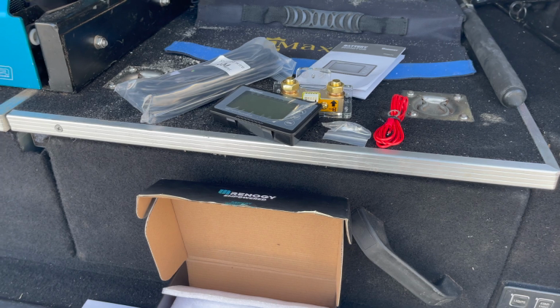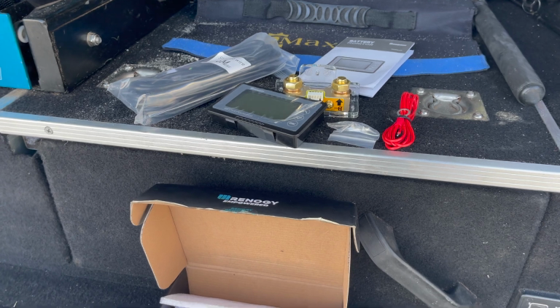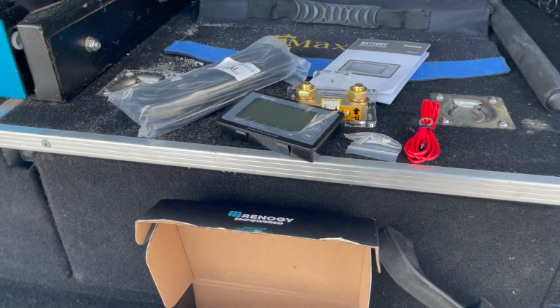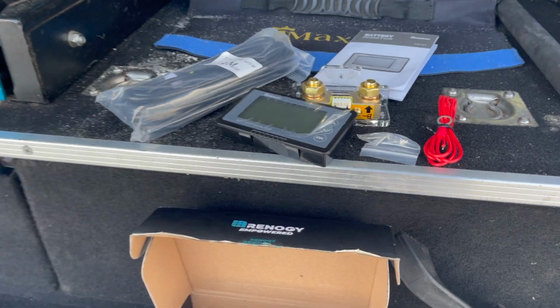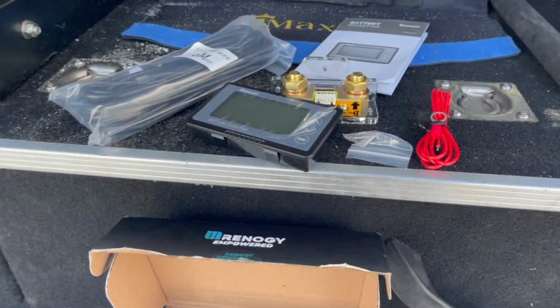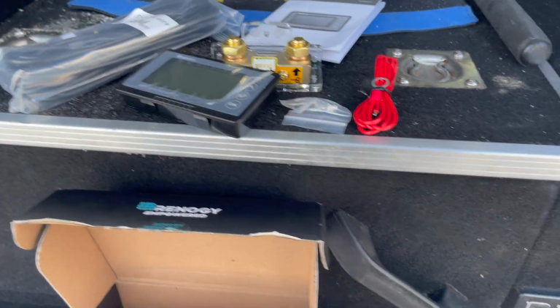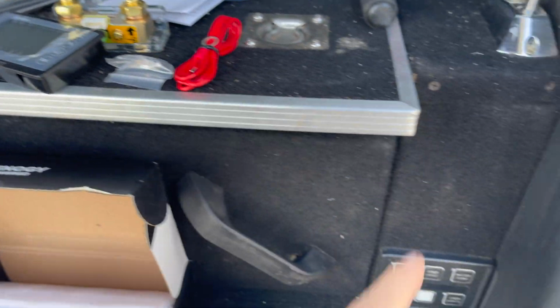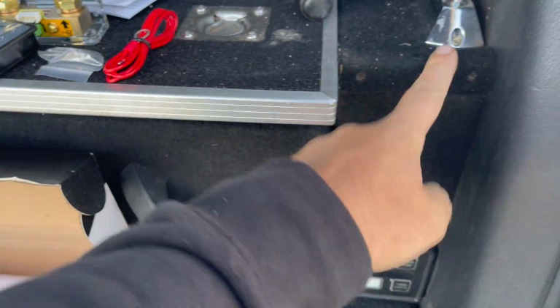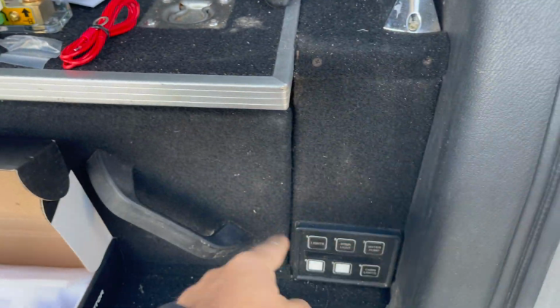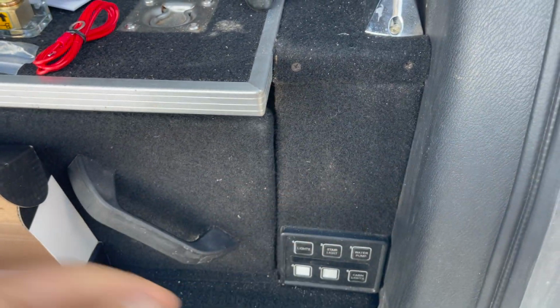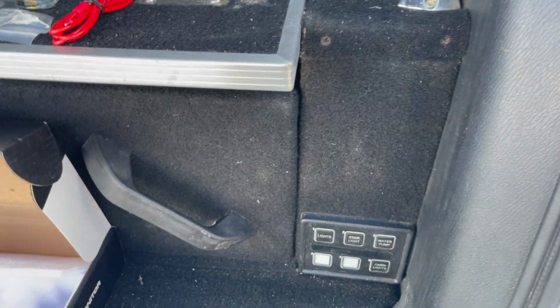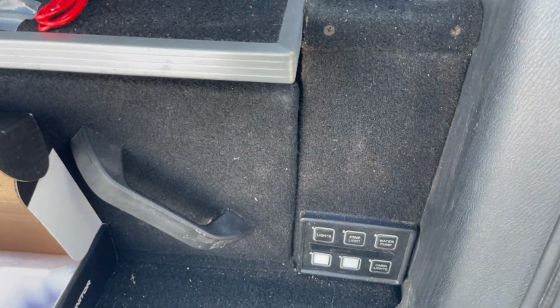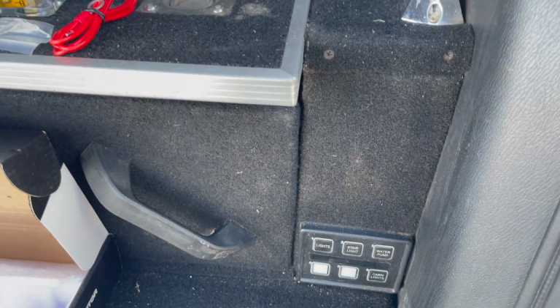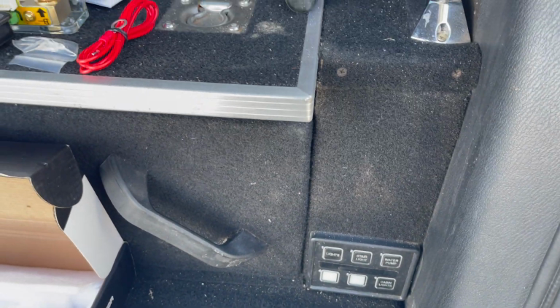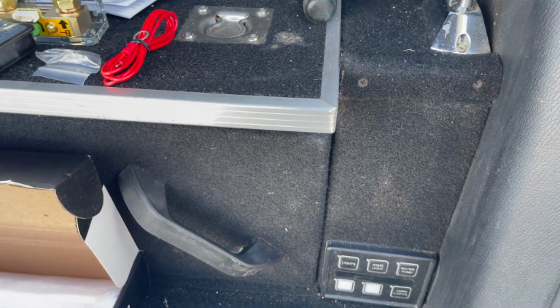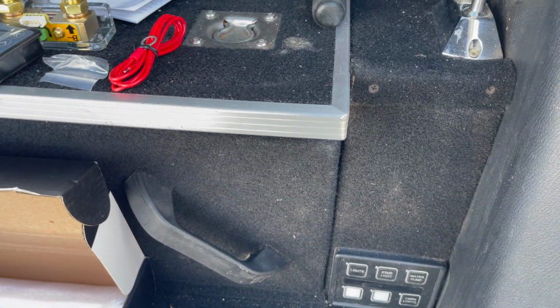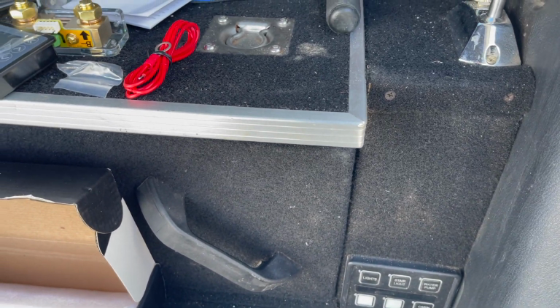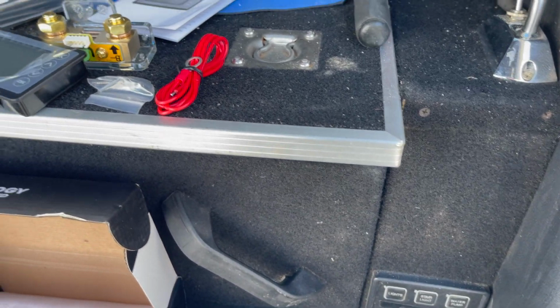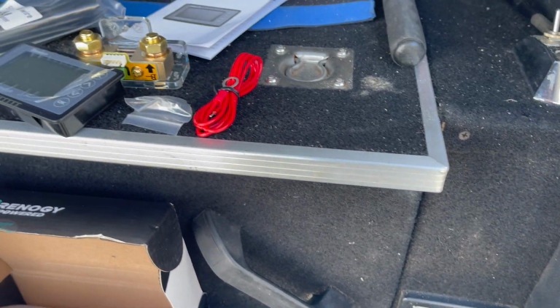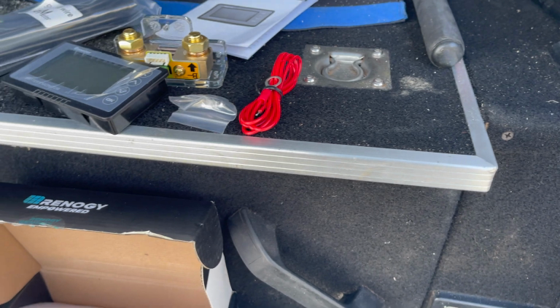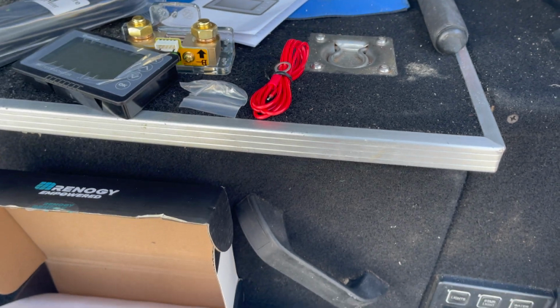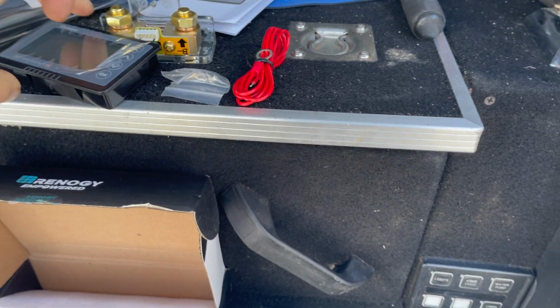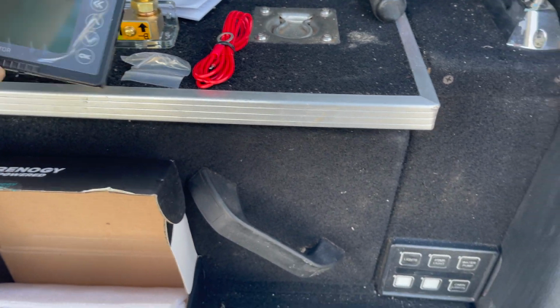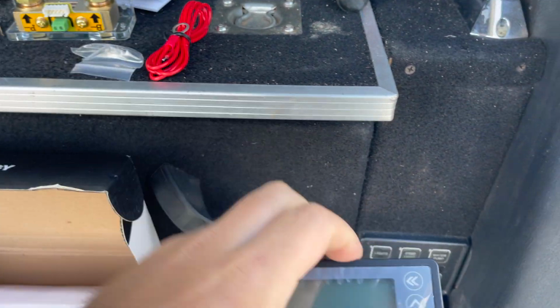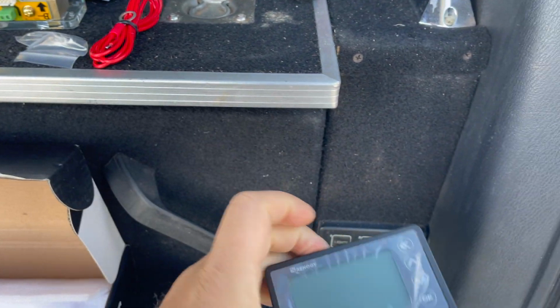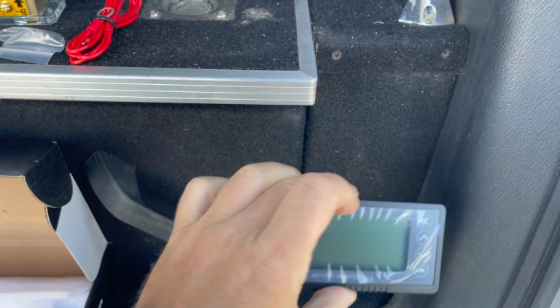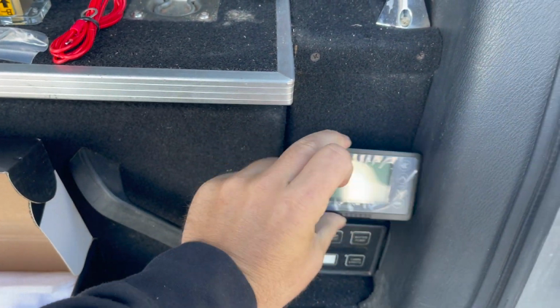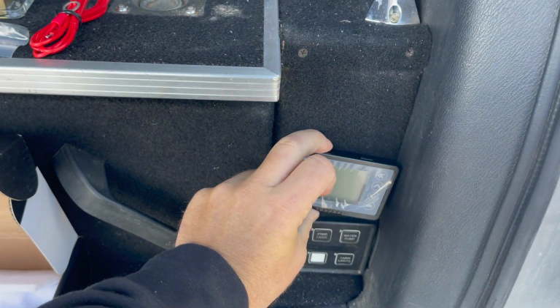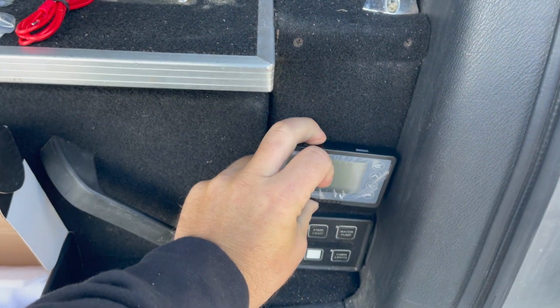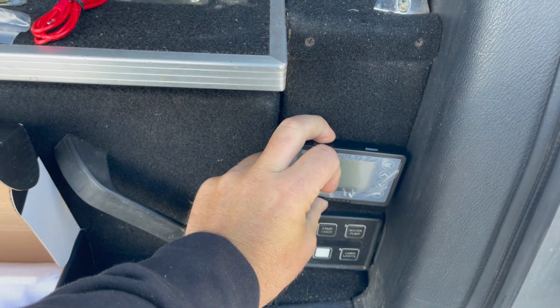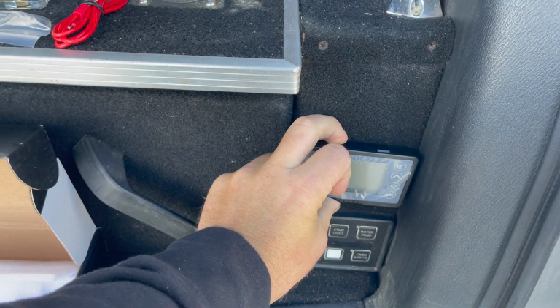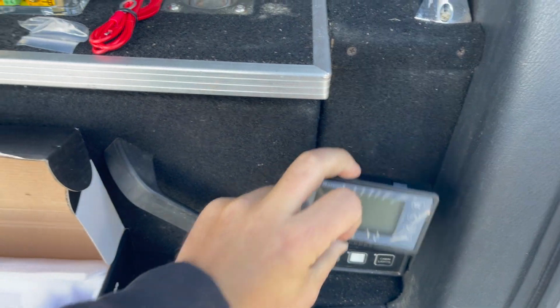Alrighty, I'm going to start by removing this panel and then we'll see if we can get the screen mounted in there. It's going to be close.